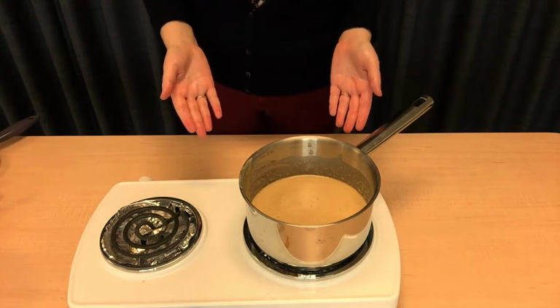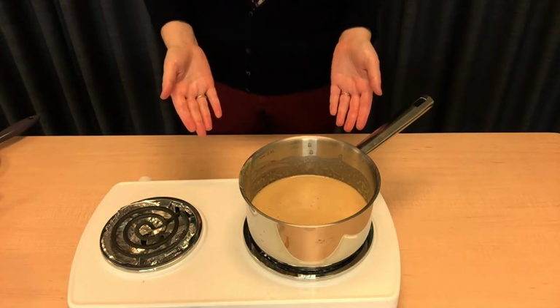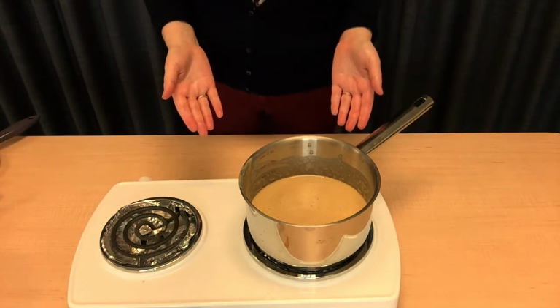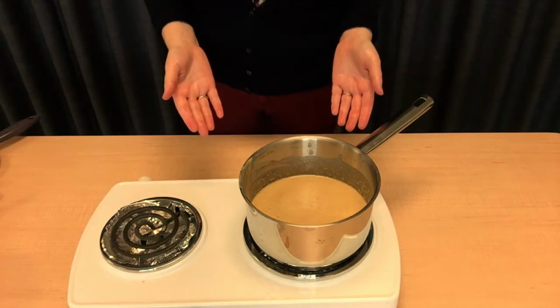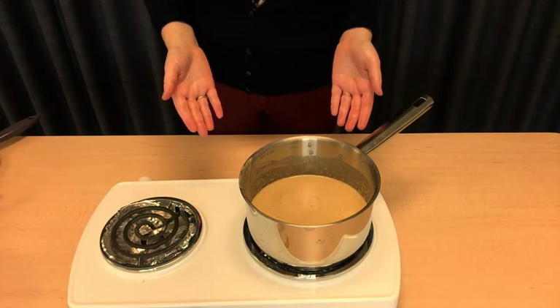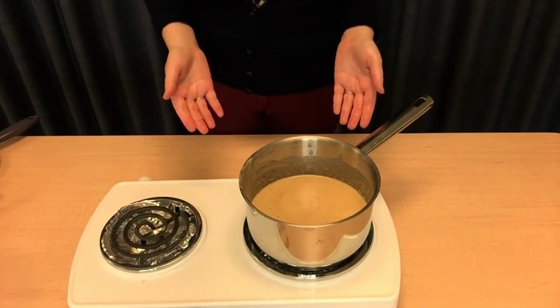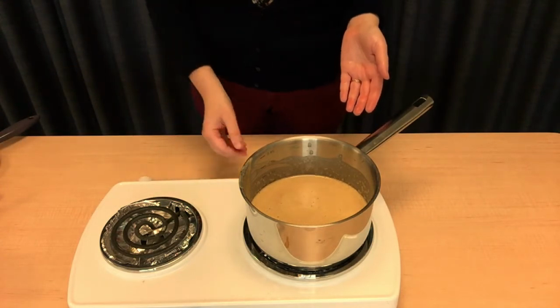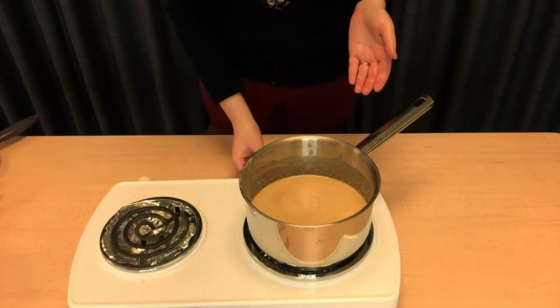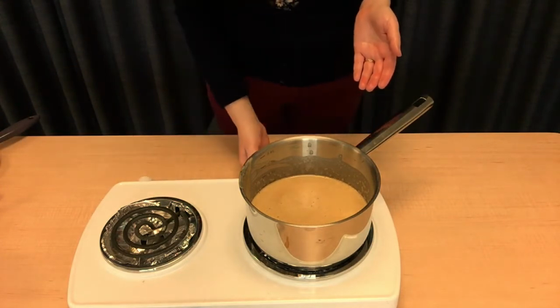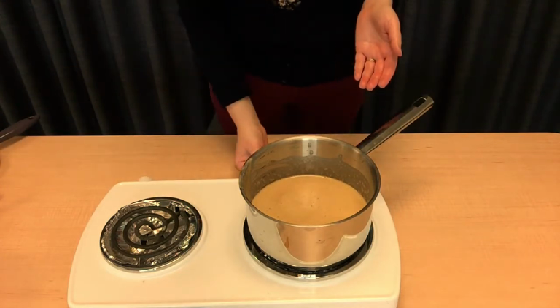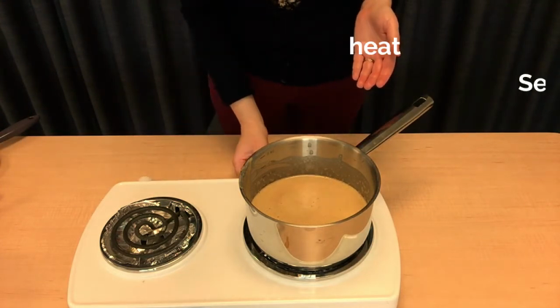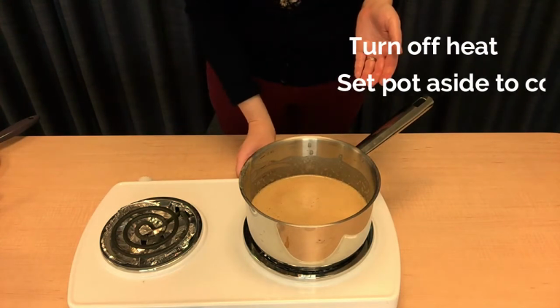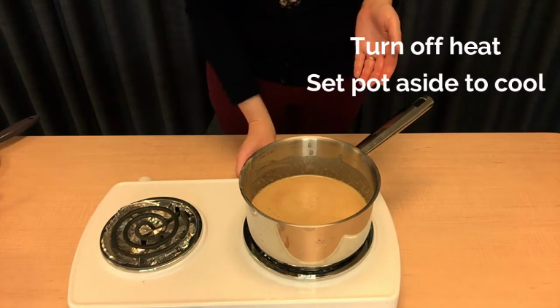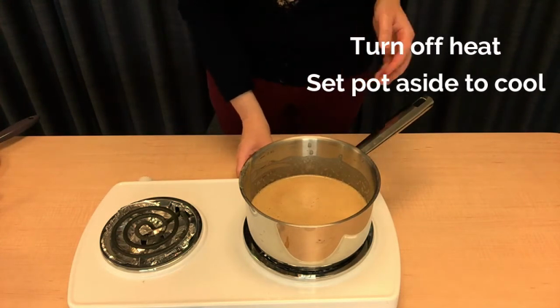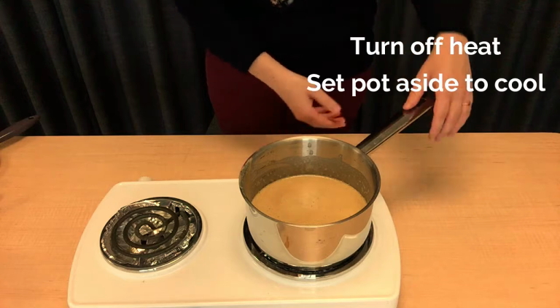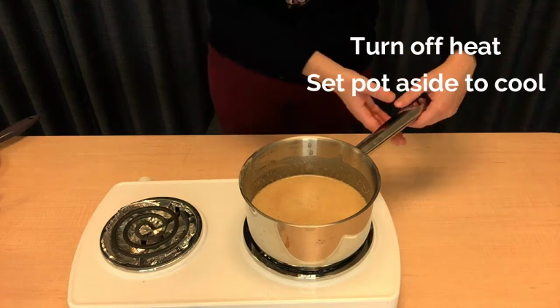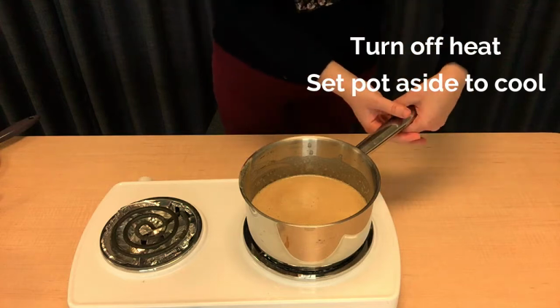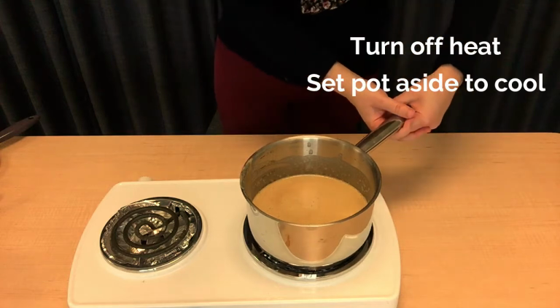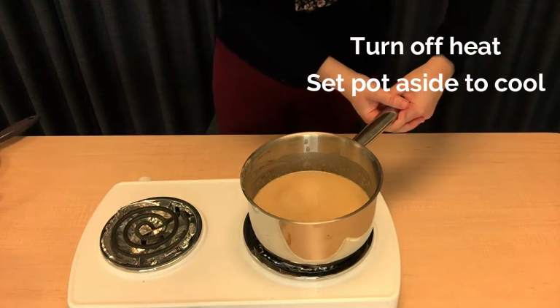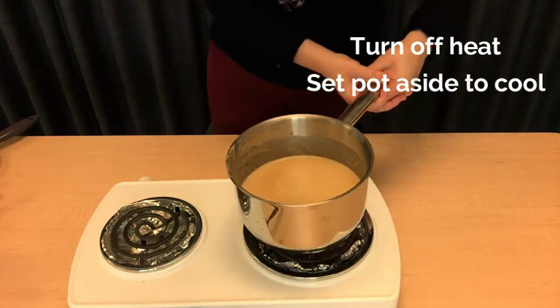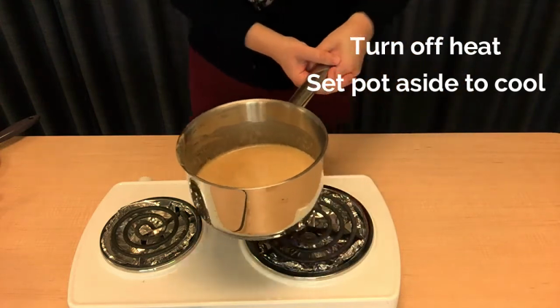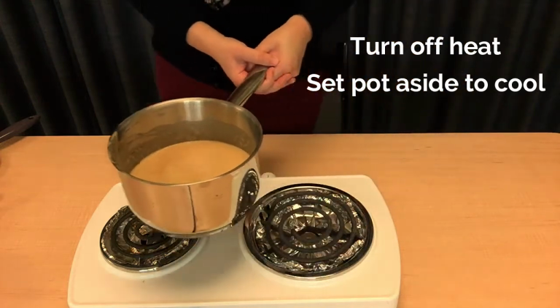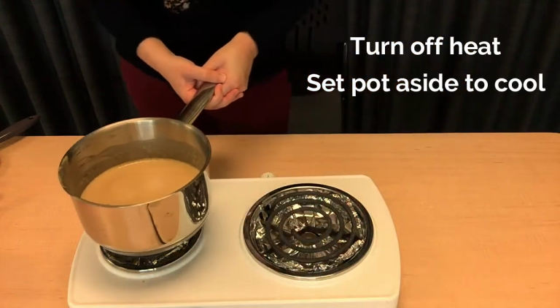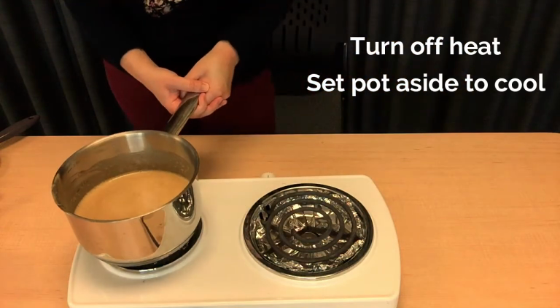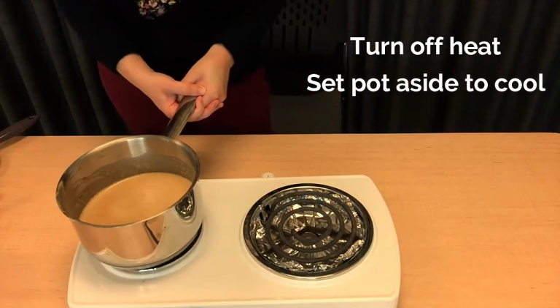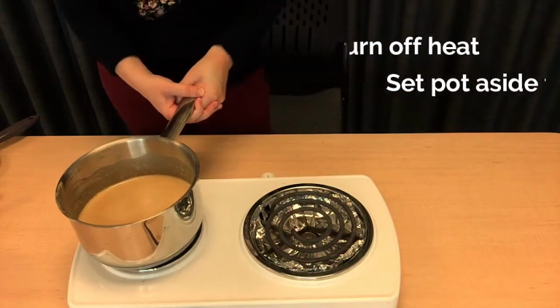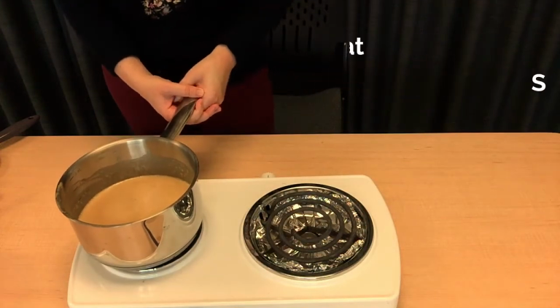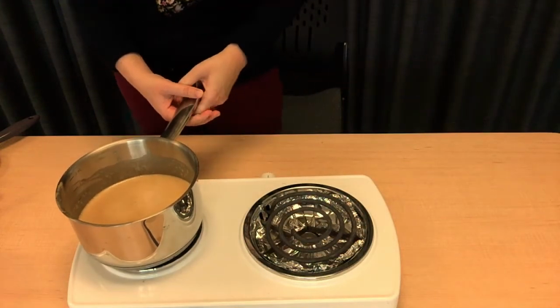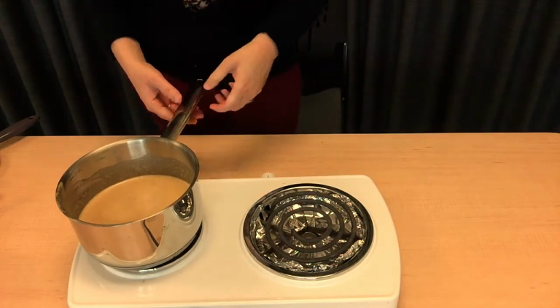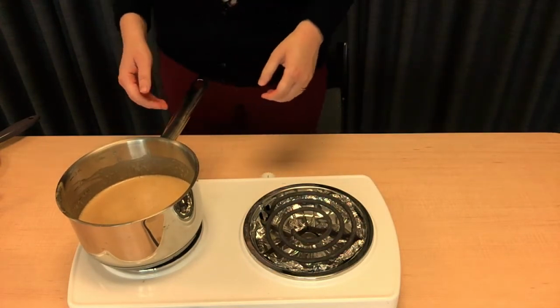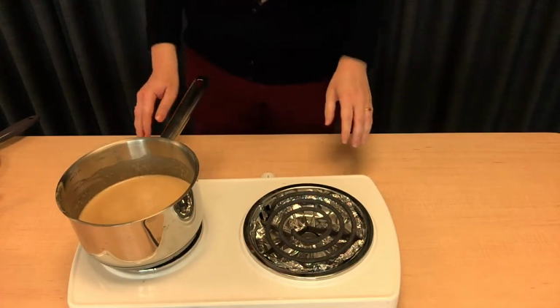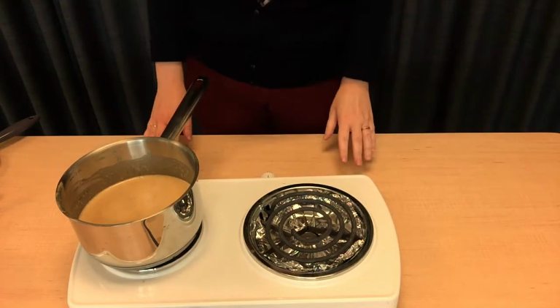When it's nice and mixed, we're going to turn our heat source completely off and set the pot off to the side so that the mixture can cool completely.